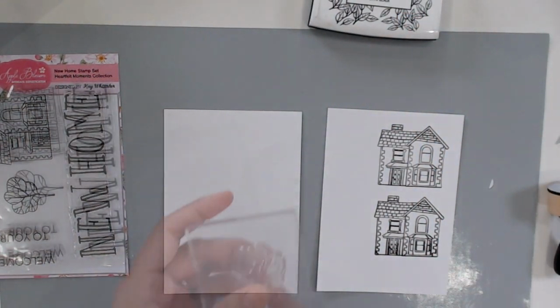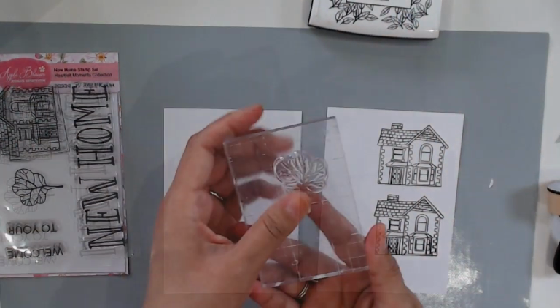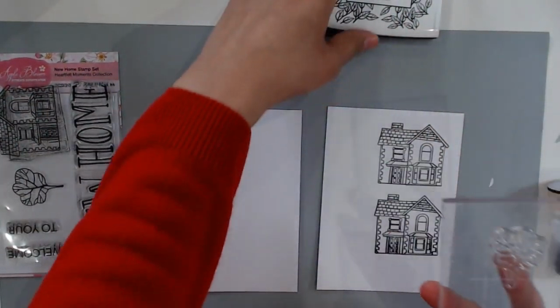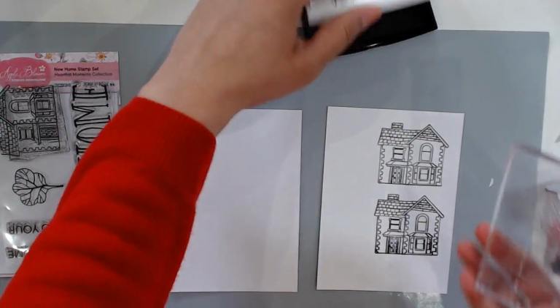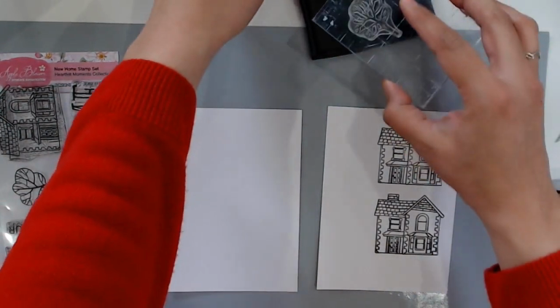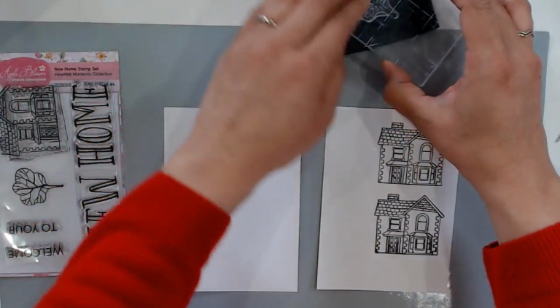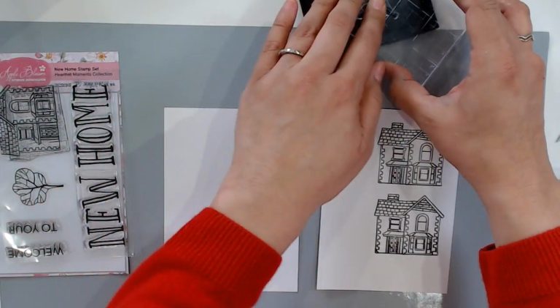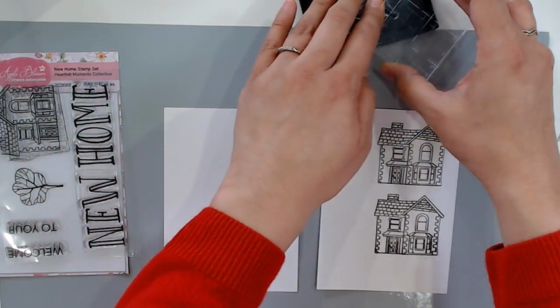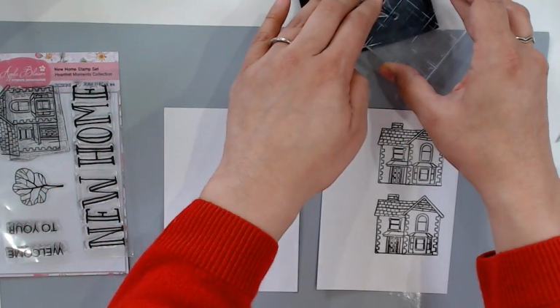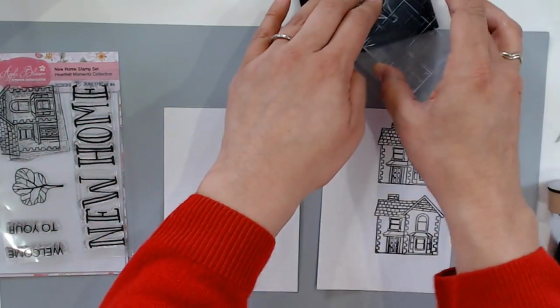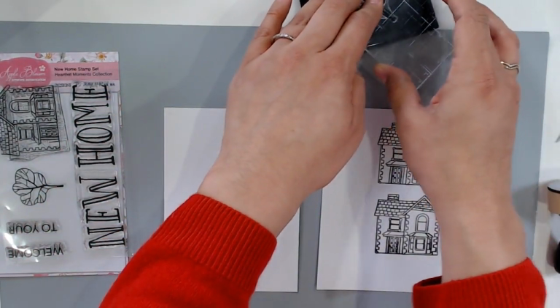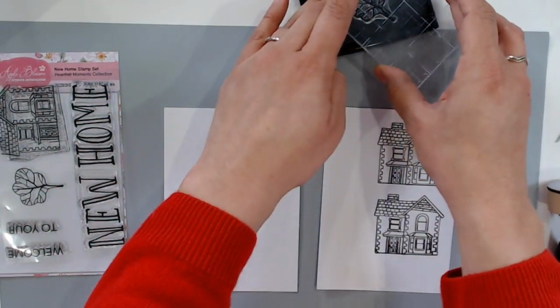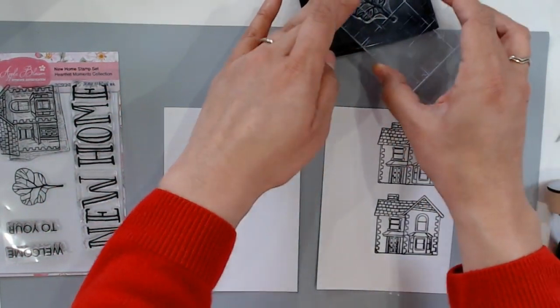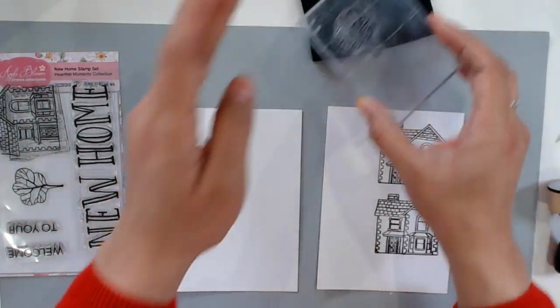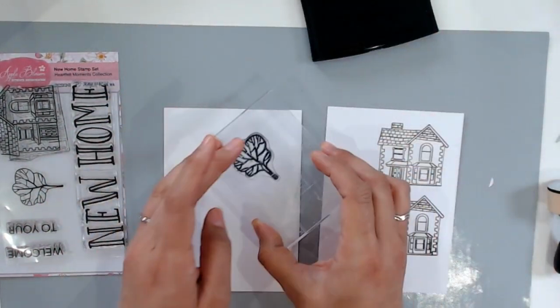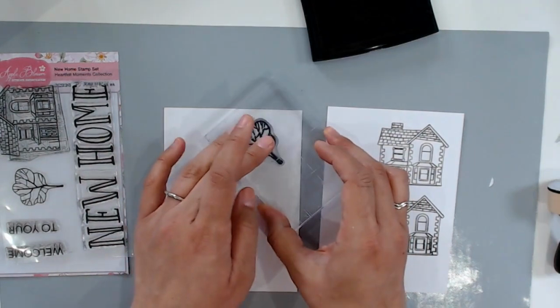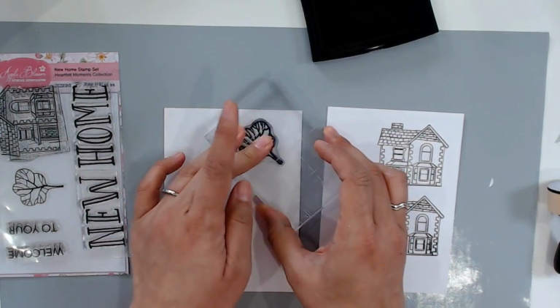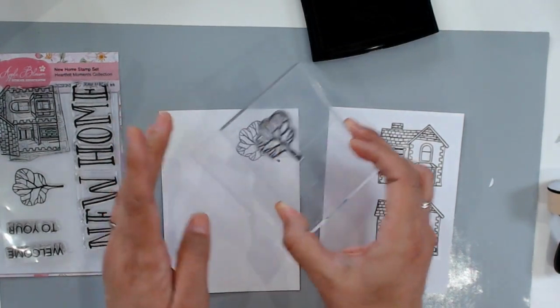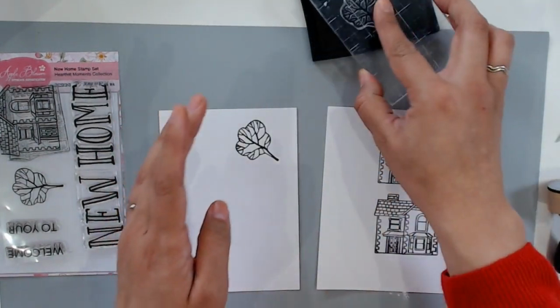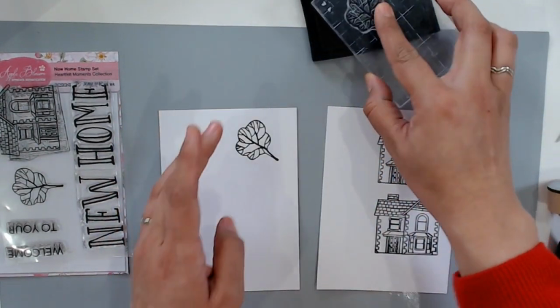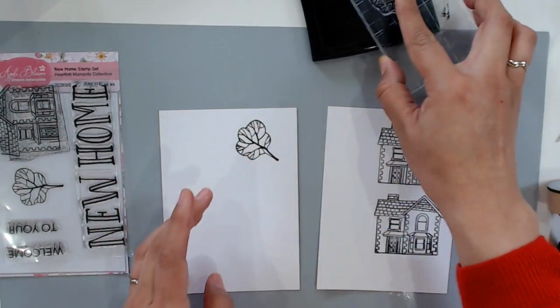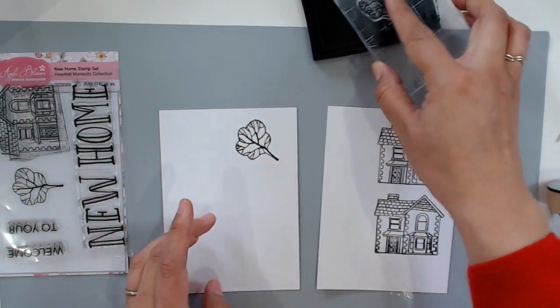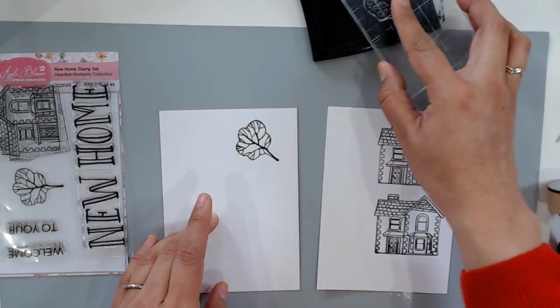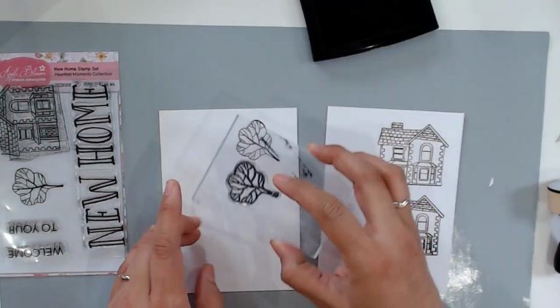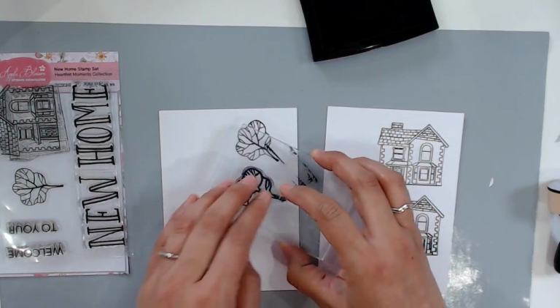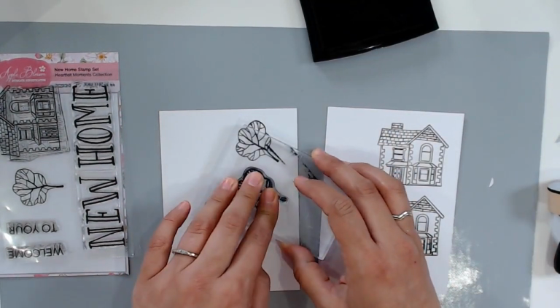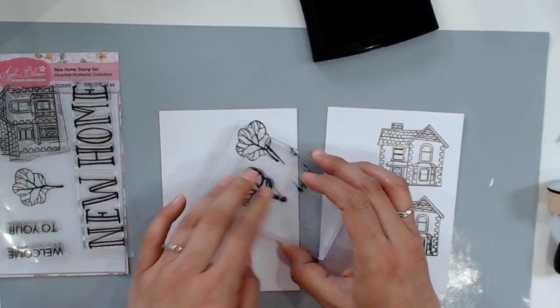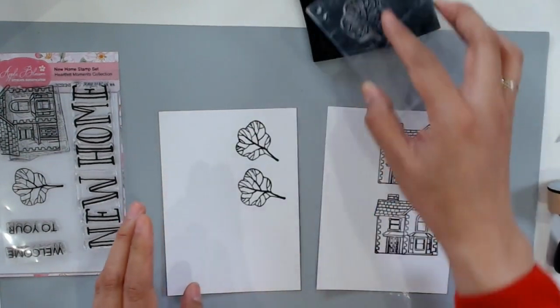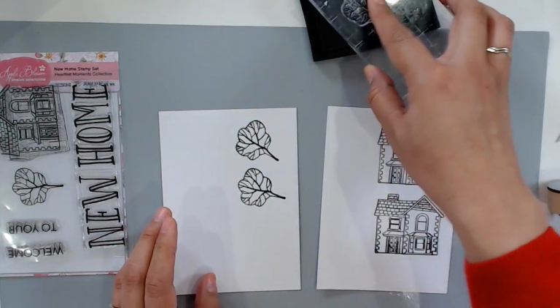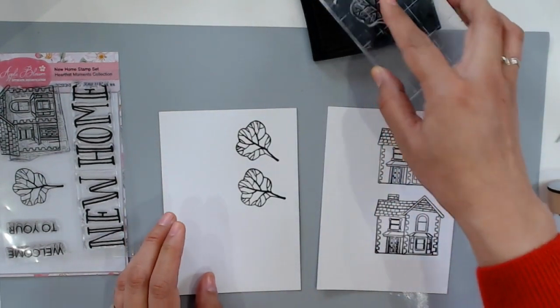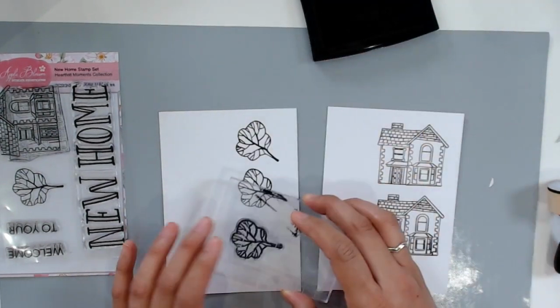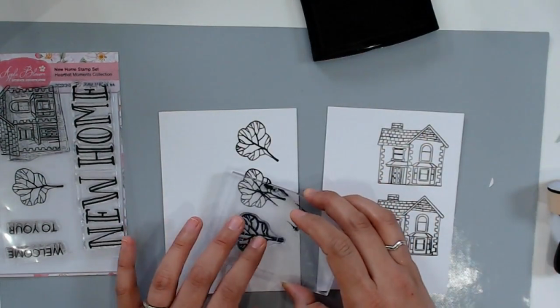Now I'm going to stamp my tree and I need about five — I think I used five for my card. You can add more if you'd like. I'm just going to stamp a bunch of little trees and then we're going to watercolor these images.